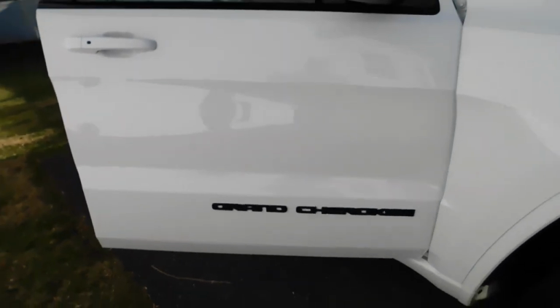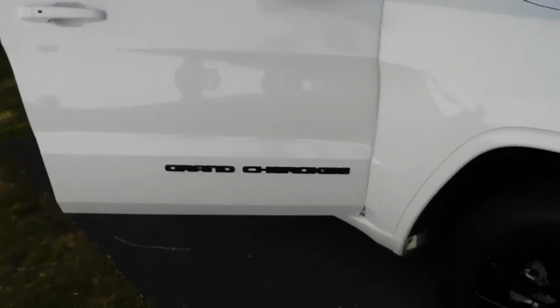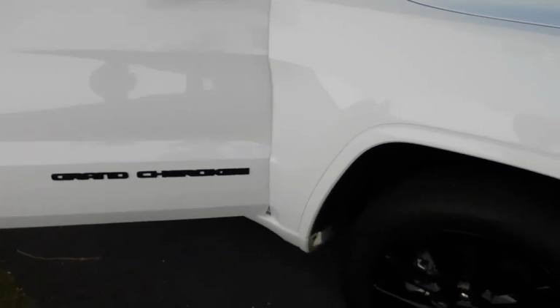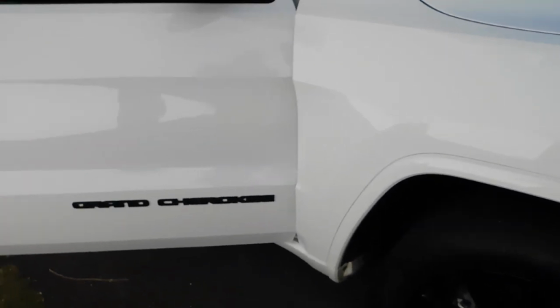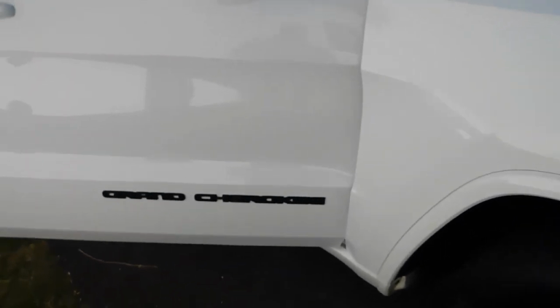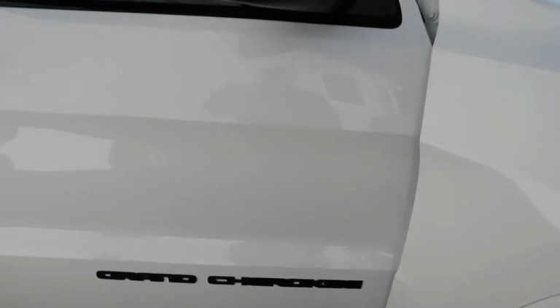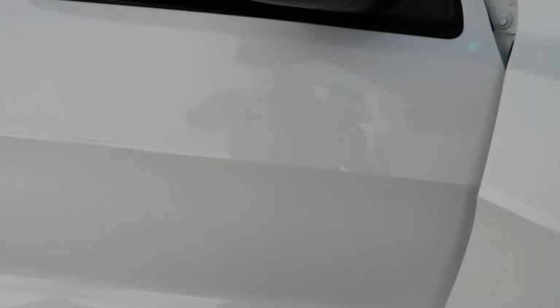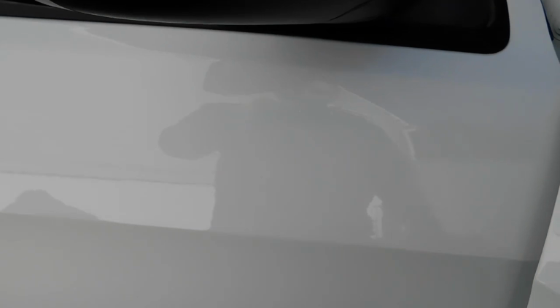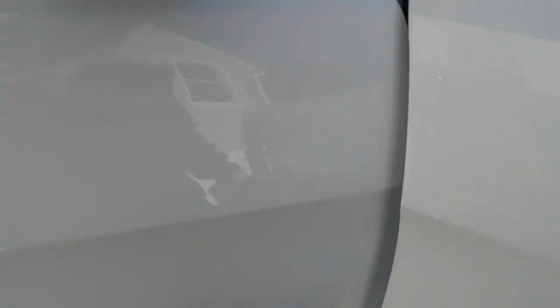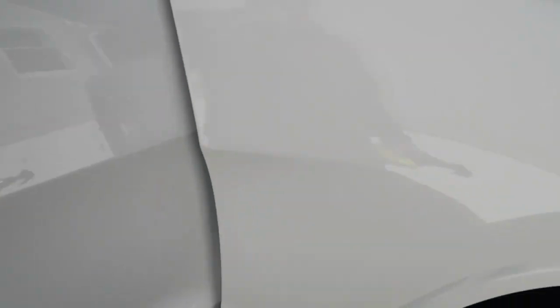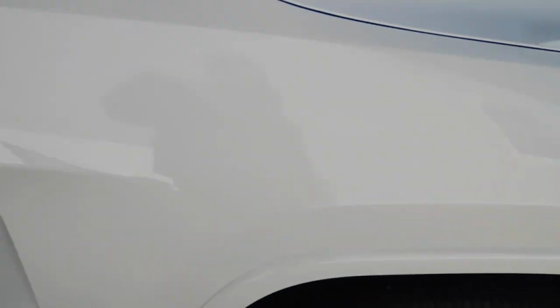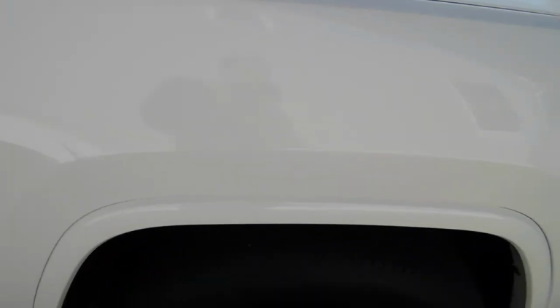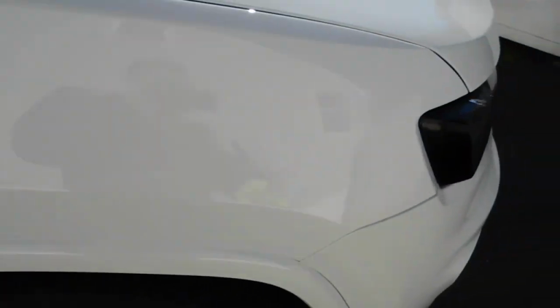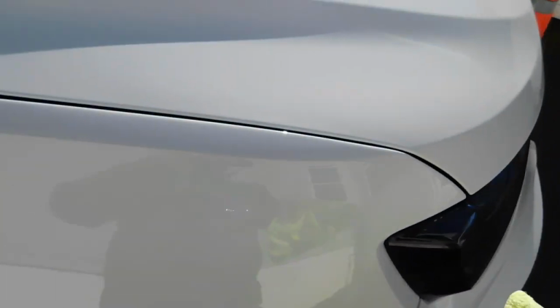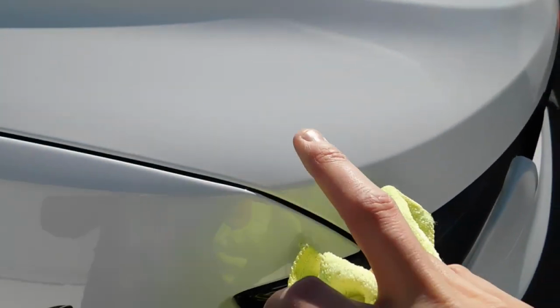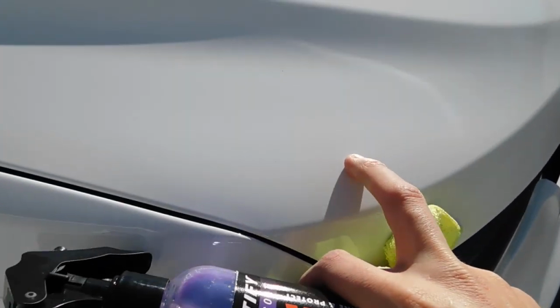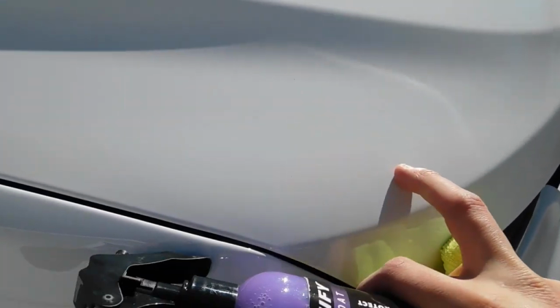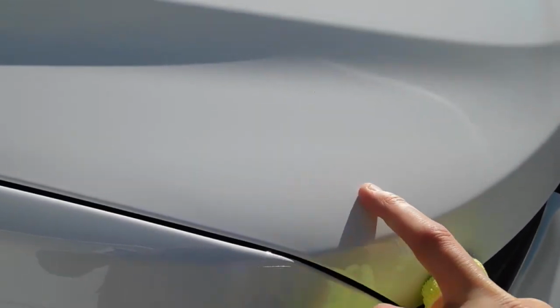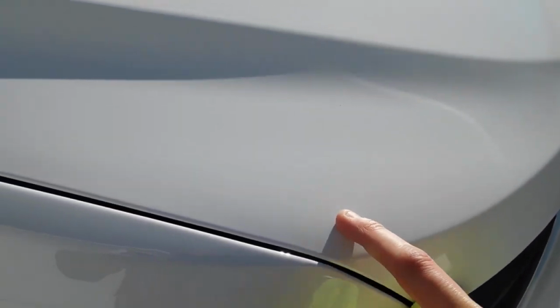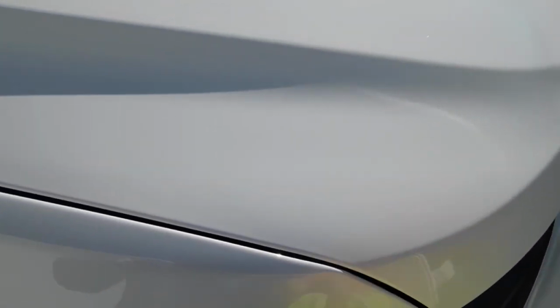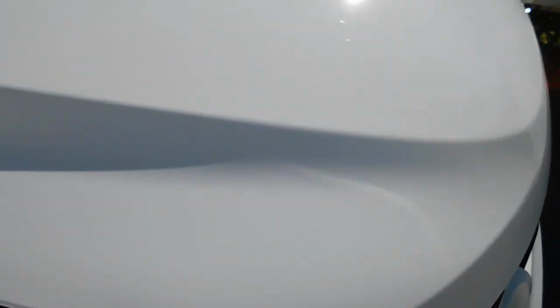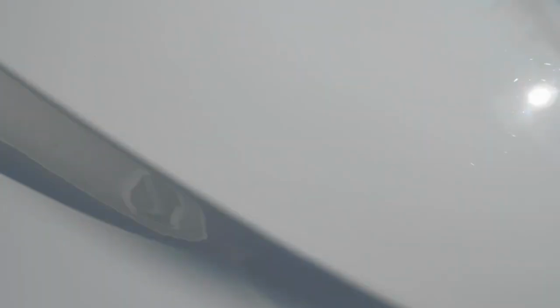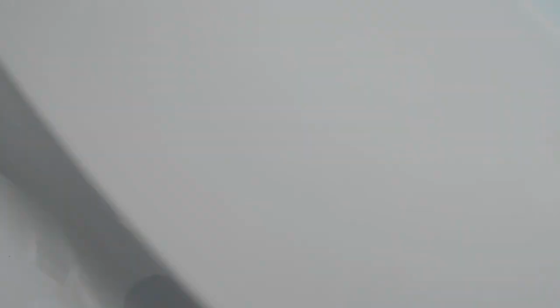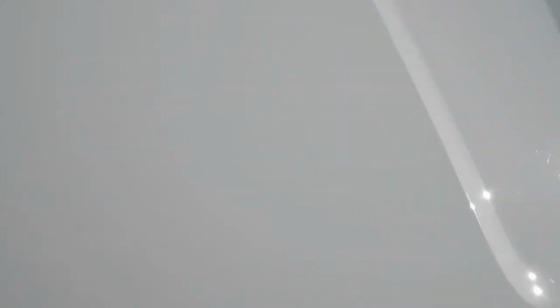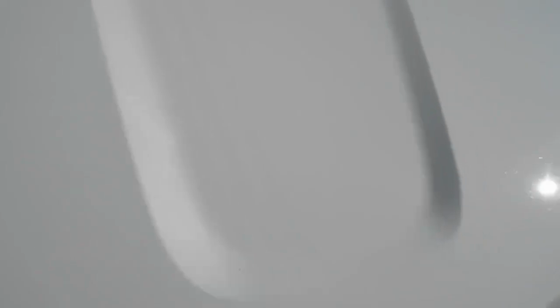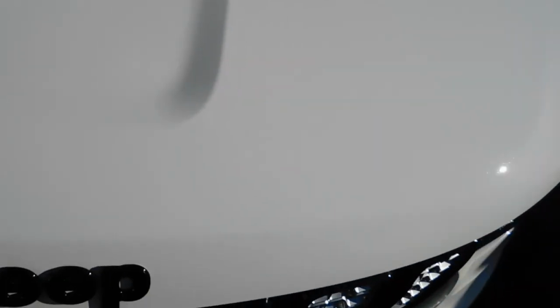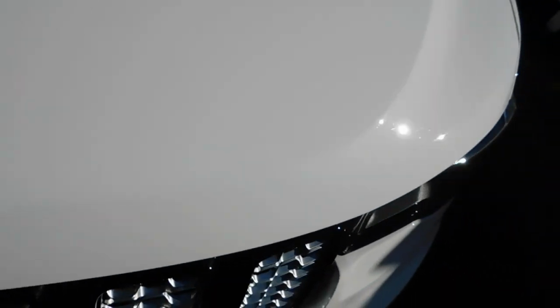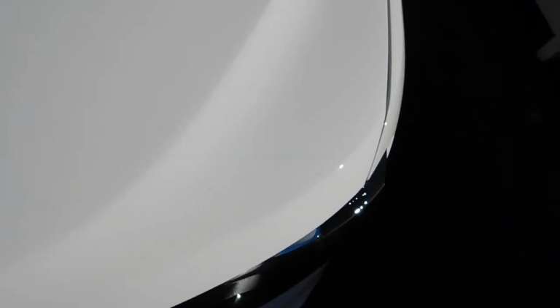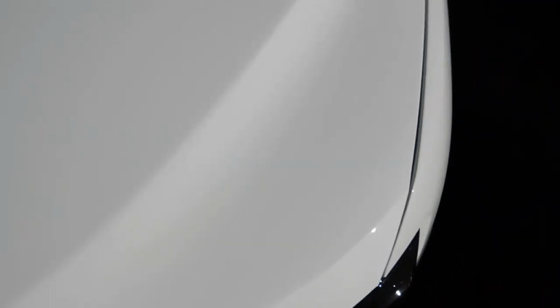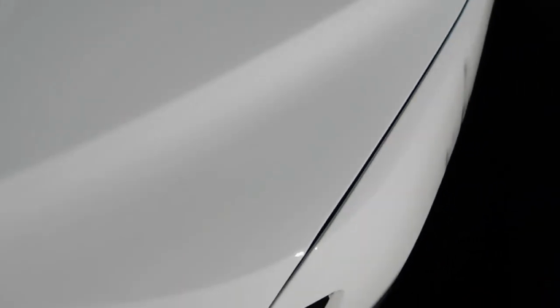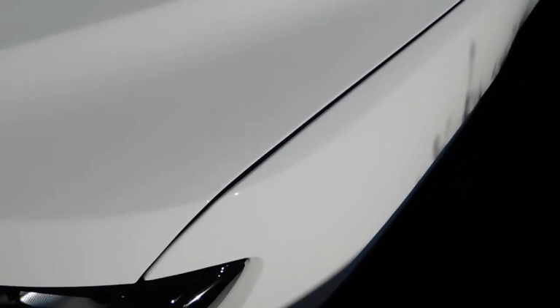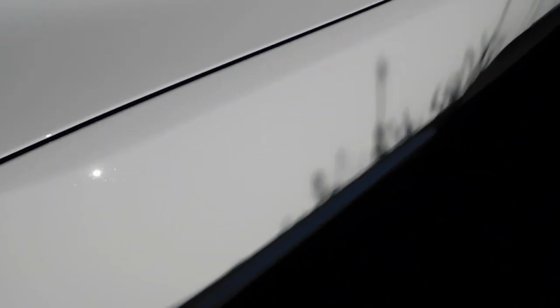Super smooth and super slick to the touch after you apply it. You don't feel any hardness, you don't hear any hardness. So that is what I really like about it.